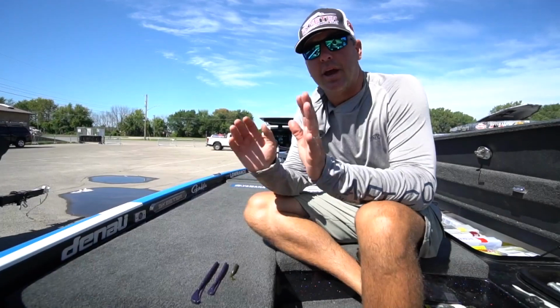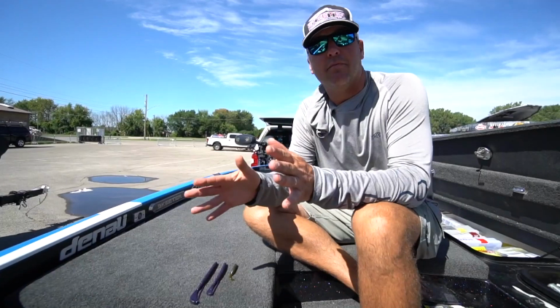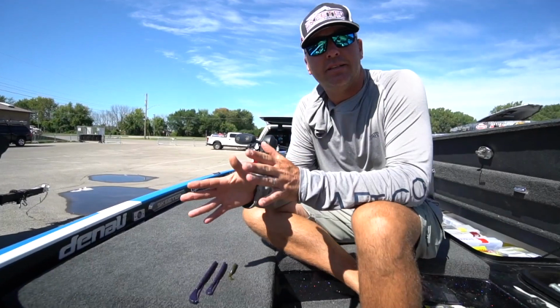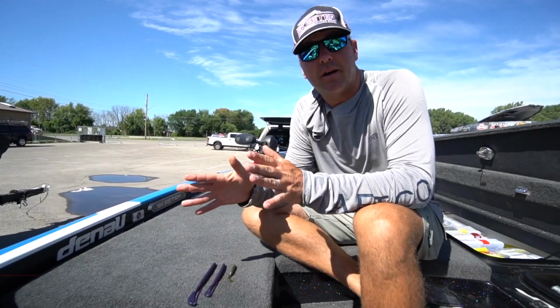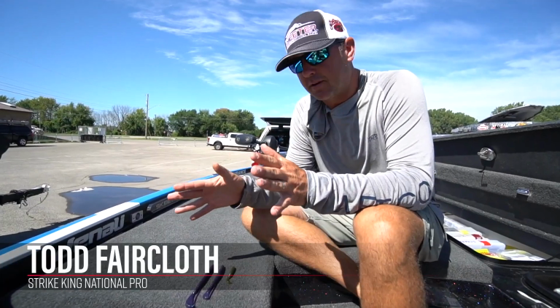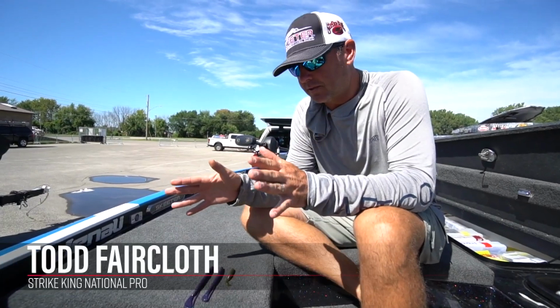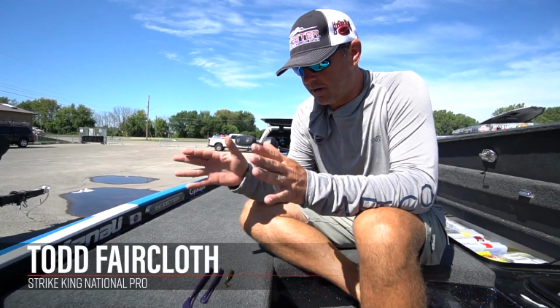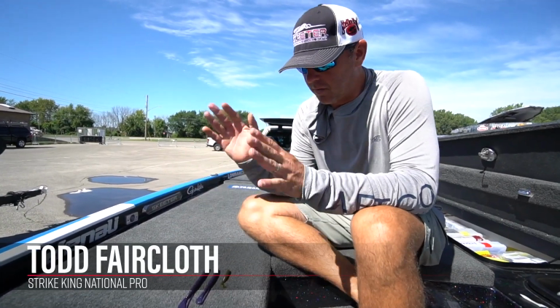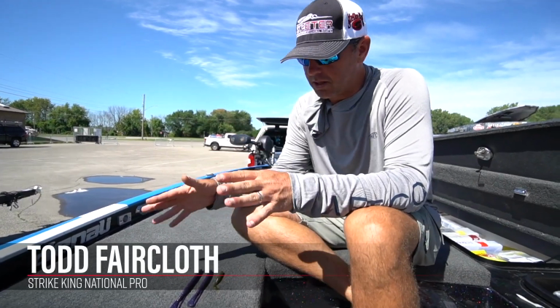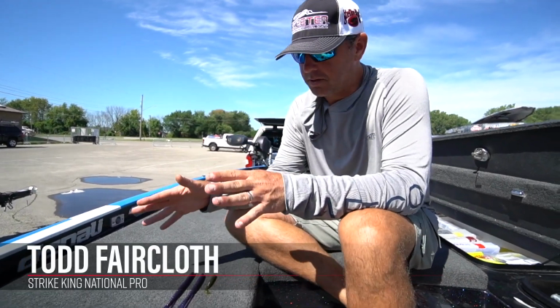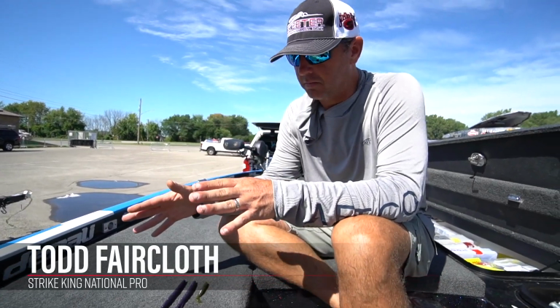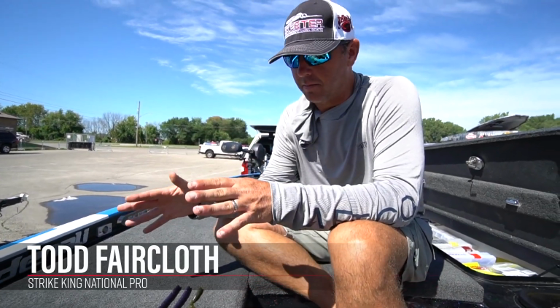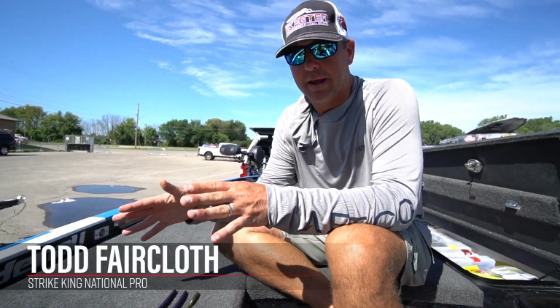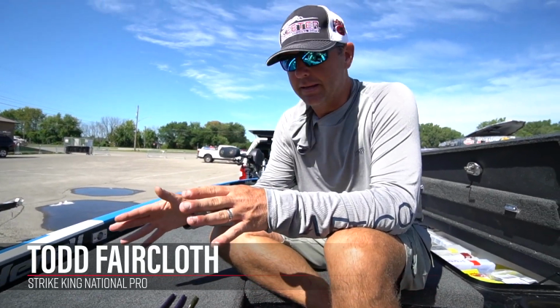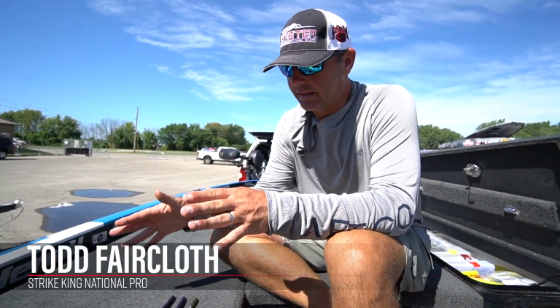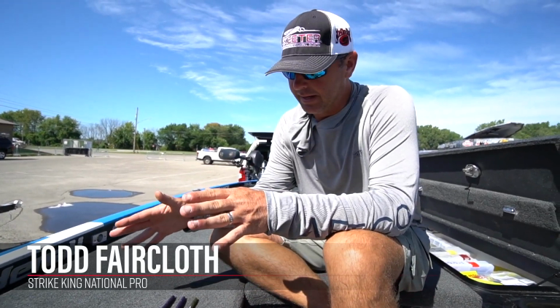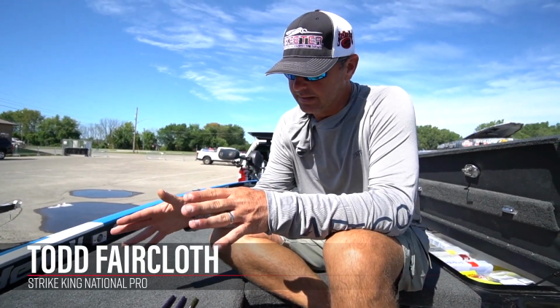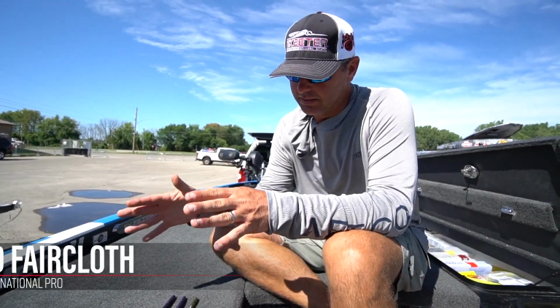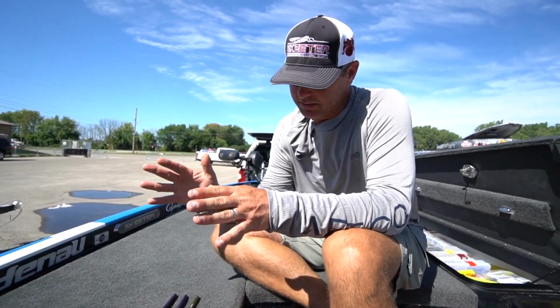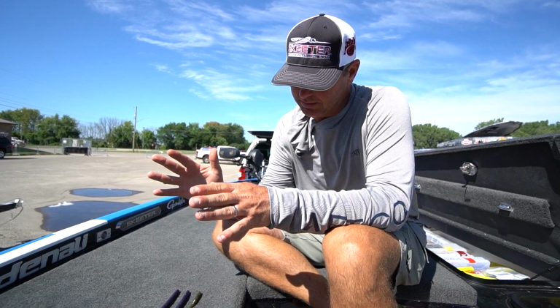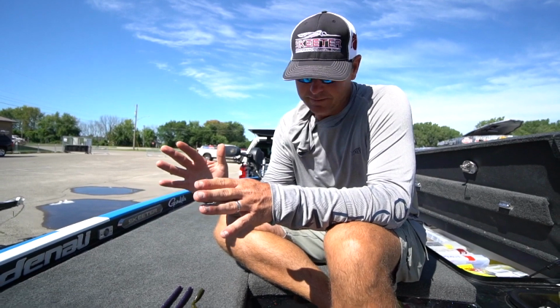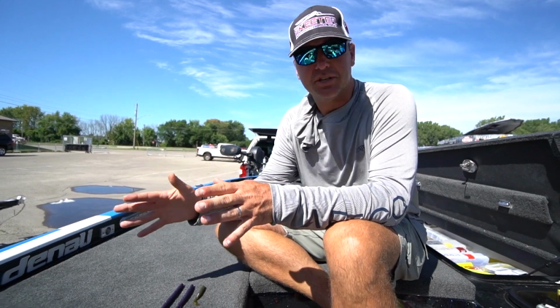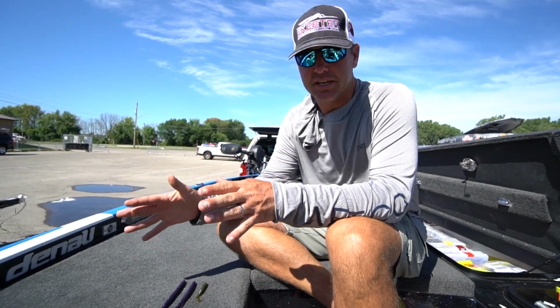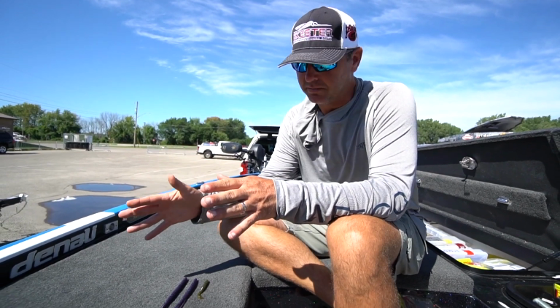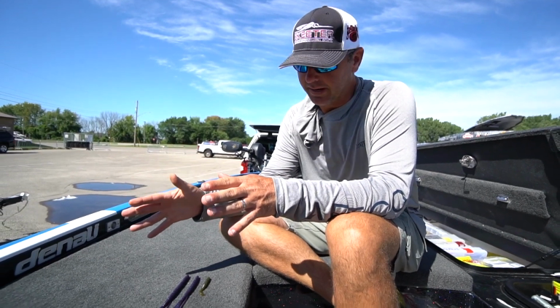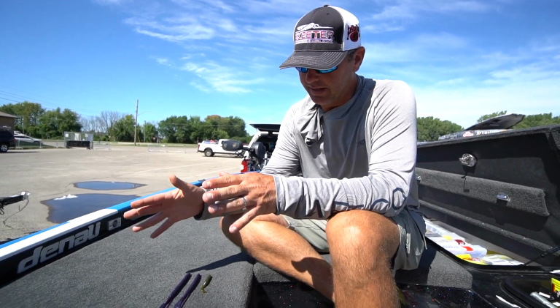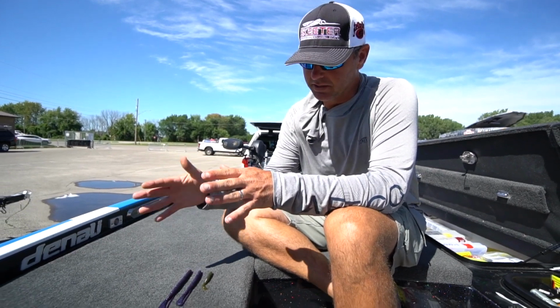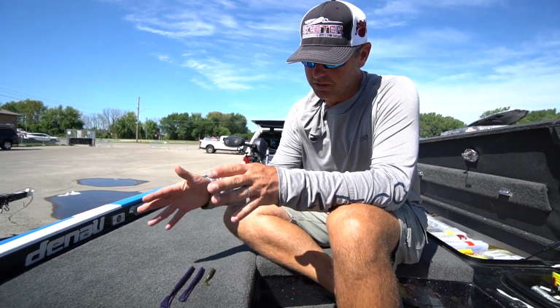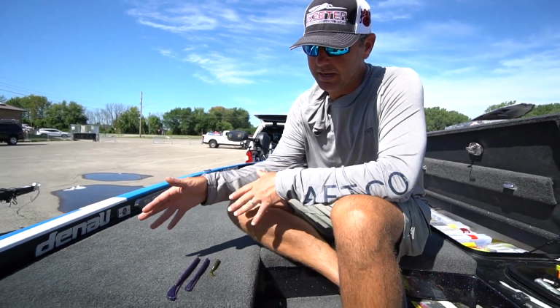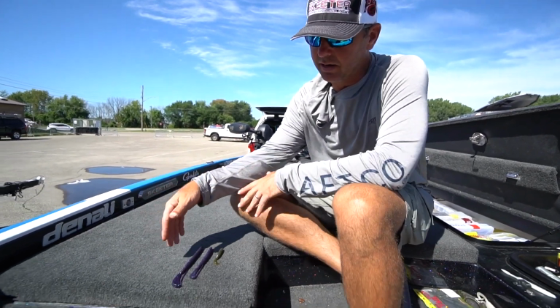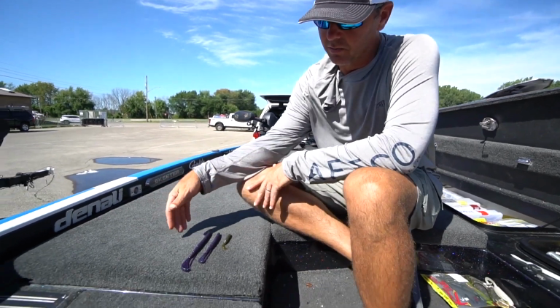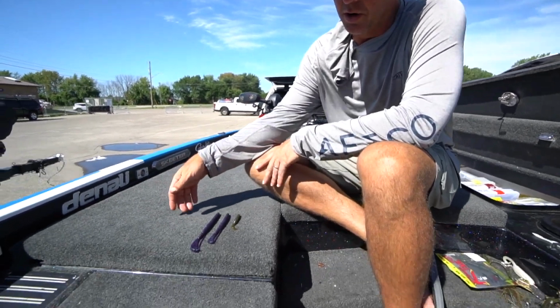Hey everybody, Todd Faircloth here. I want to talk to you about a bait that is just a fish catching bait — it's the Strike King Cutter Worm.